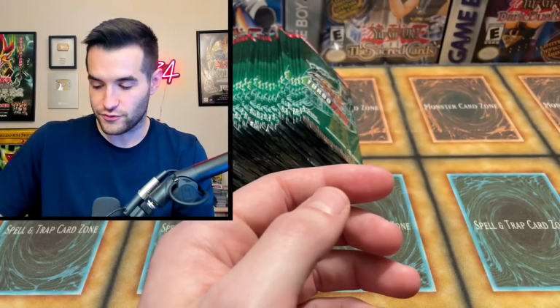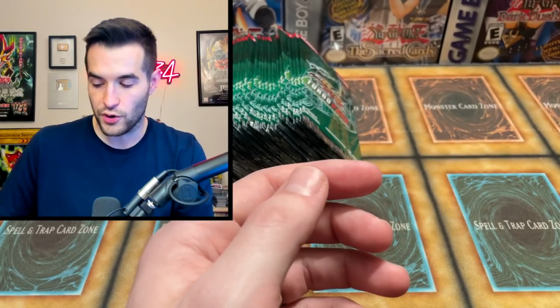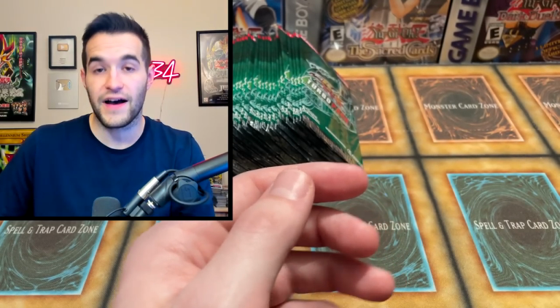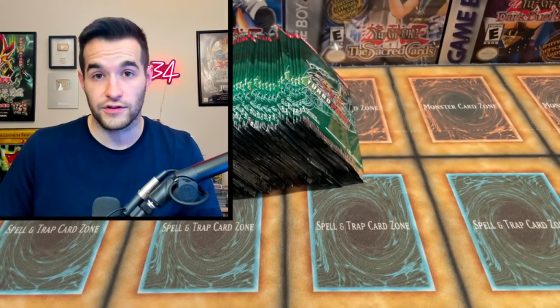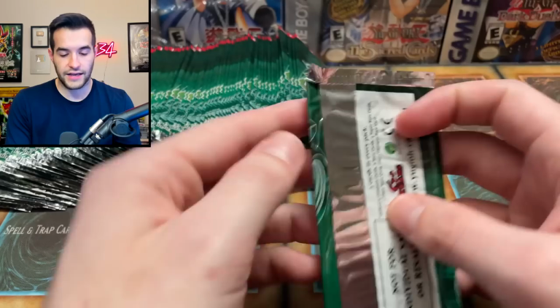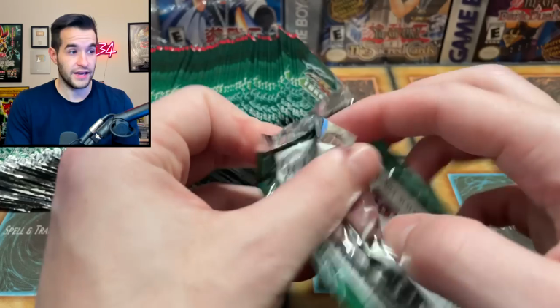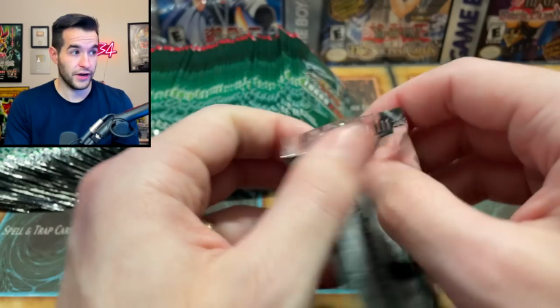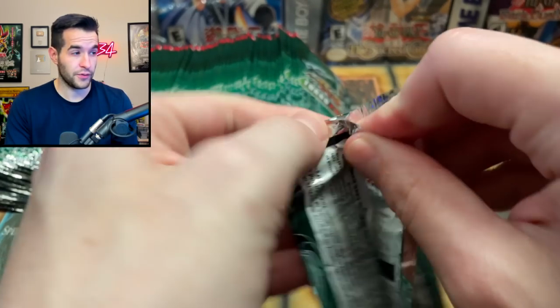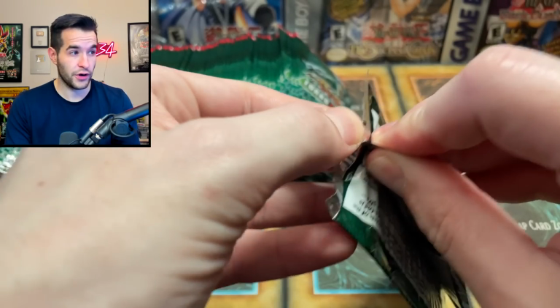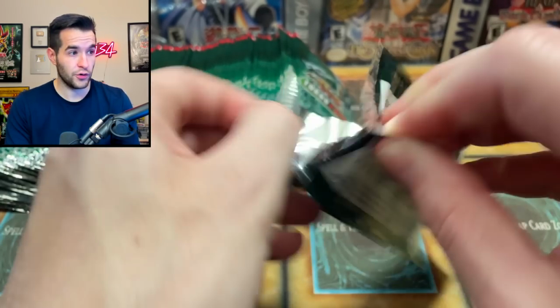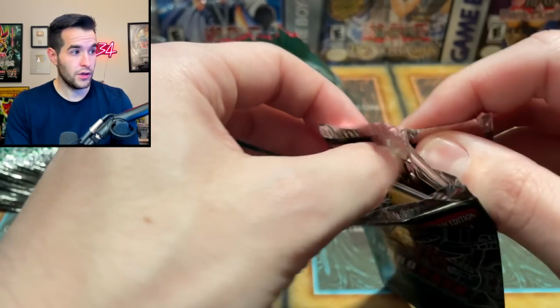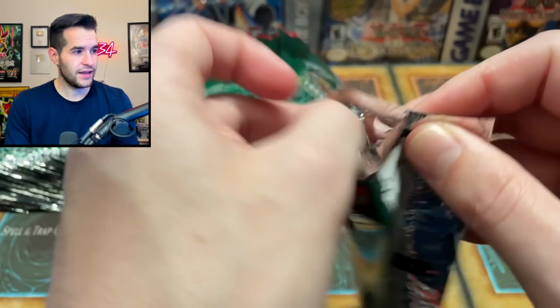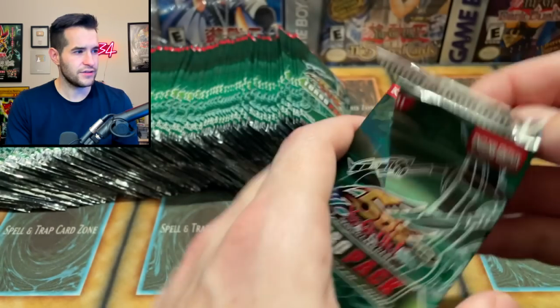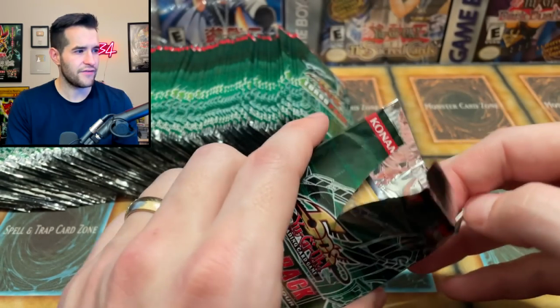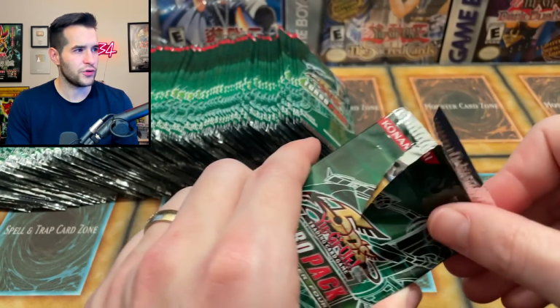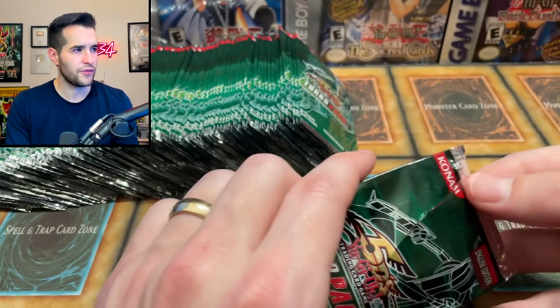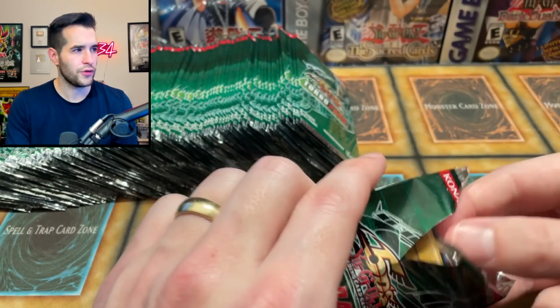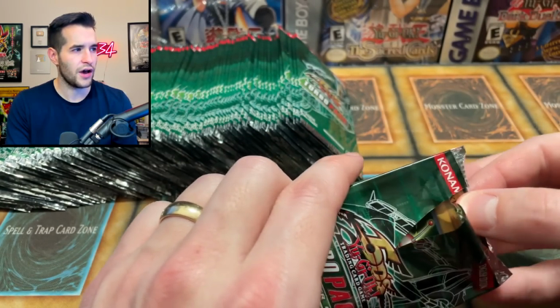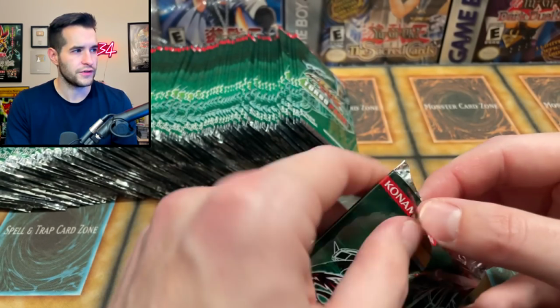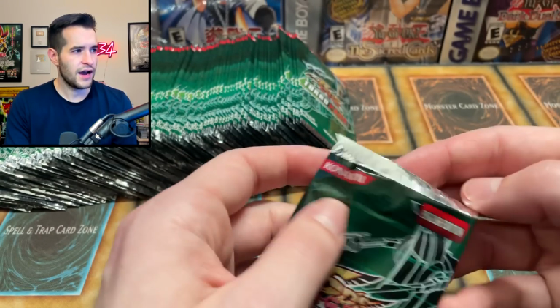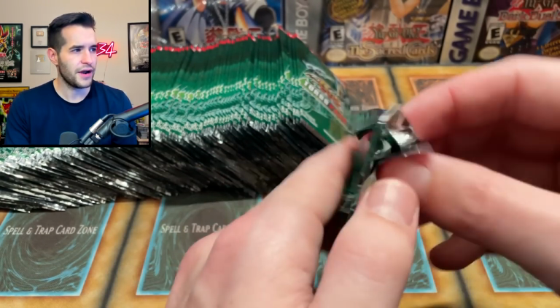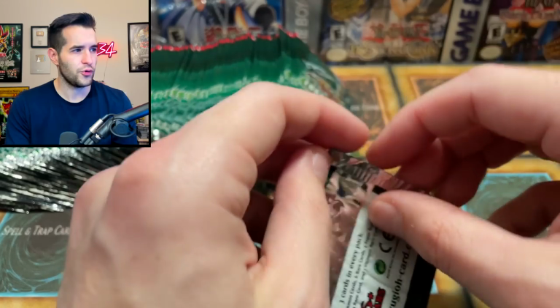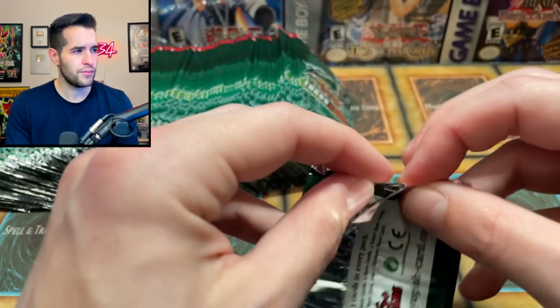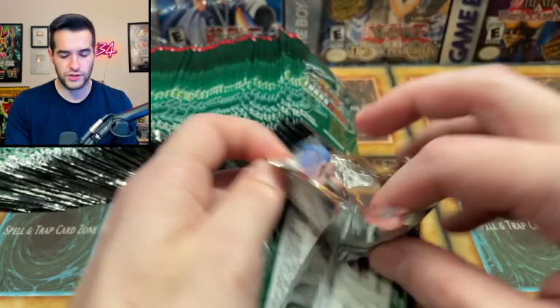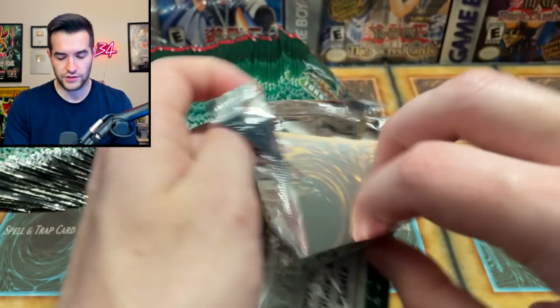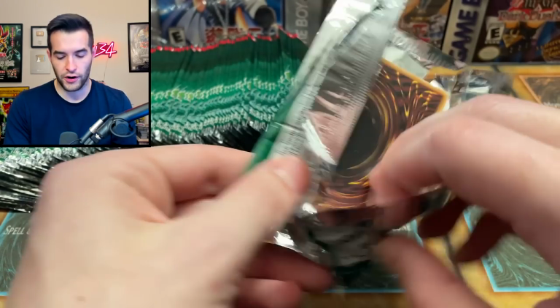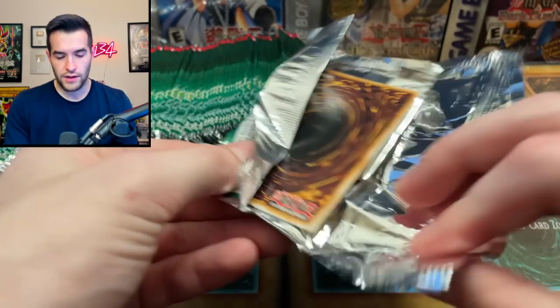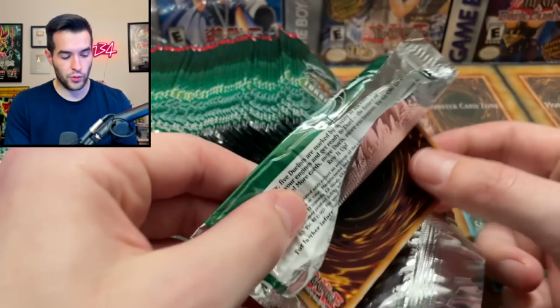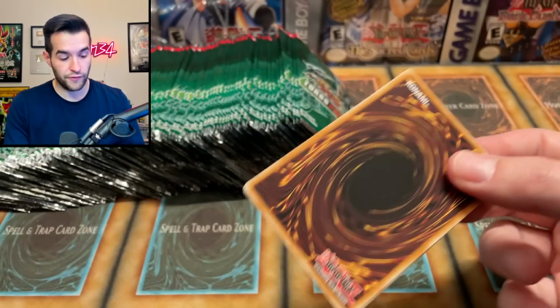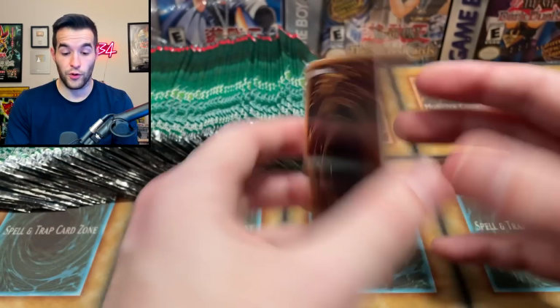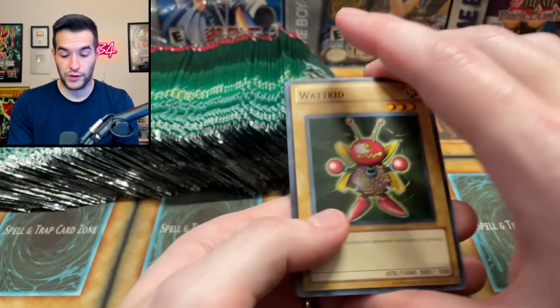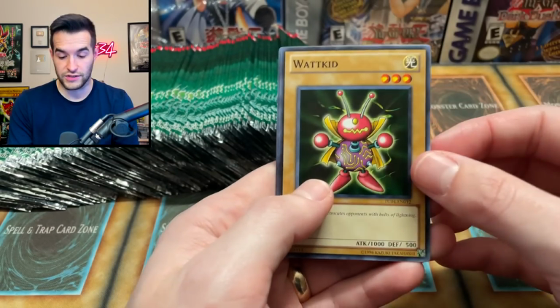Still no foils, but we're on a roll. We're looking for any foil — we haven't pulled any of those yet. Last time we did not get every foil; we didn't get Quick Draw Synchron — why am I wanting to call him Junk Synchron, Turbo Synchron — Quick Draw Synchron, there we go.